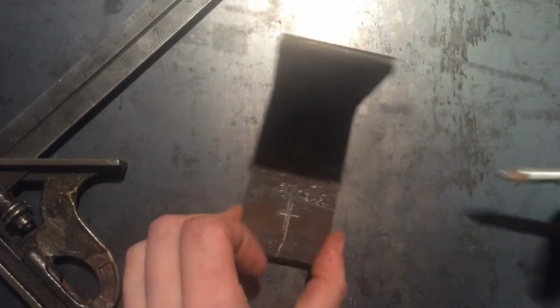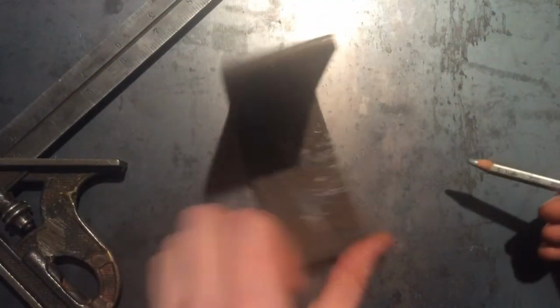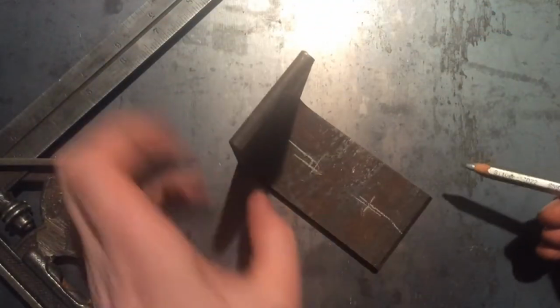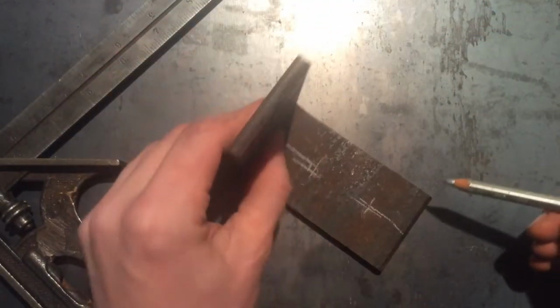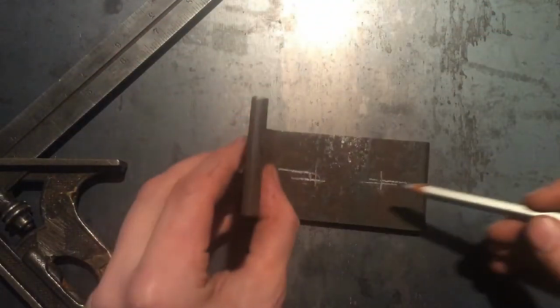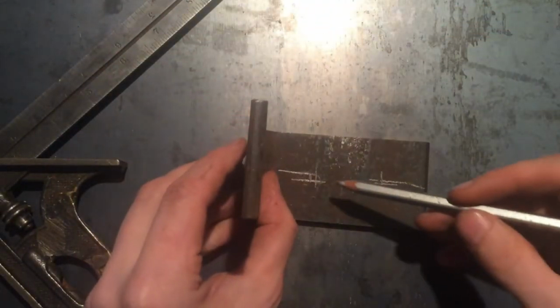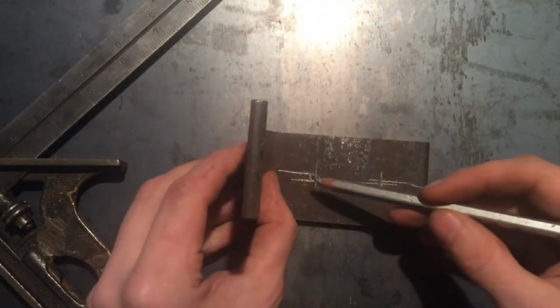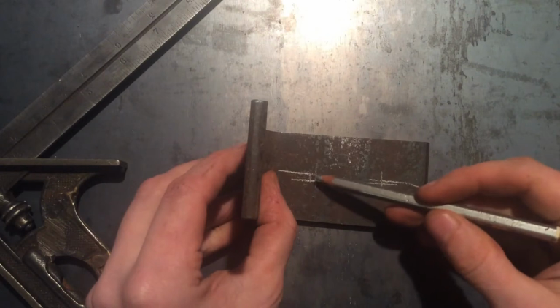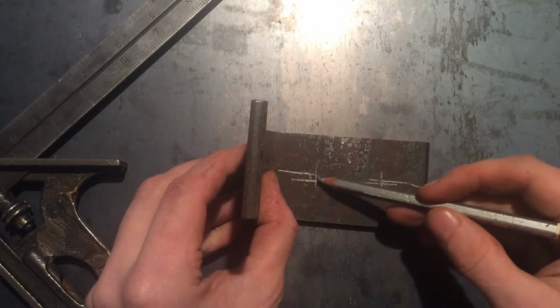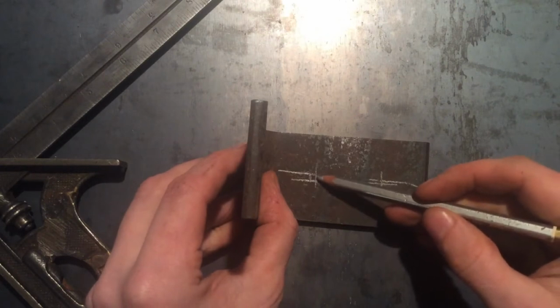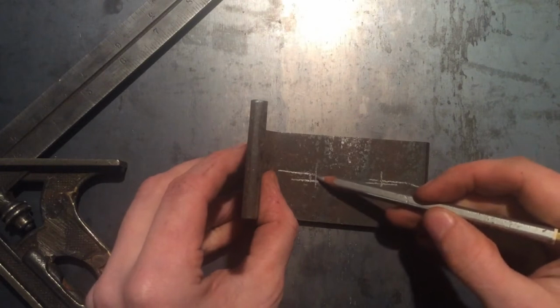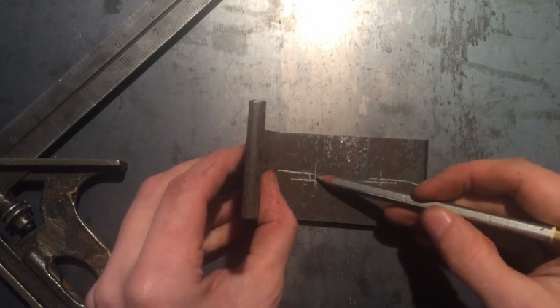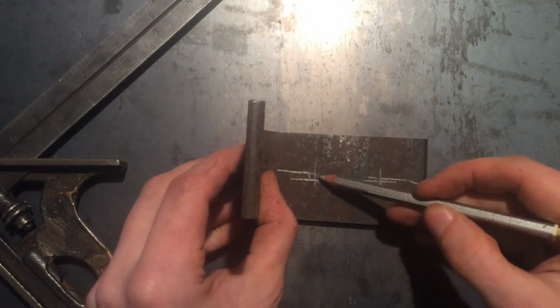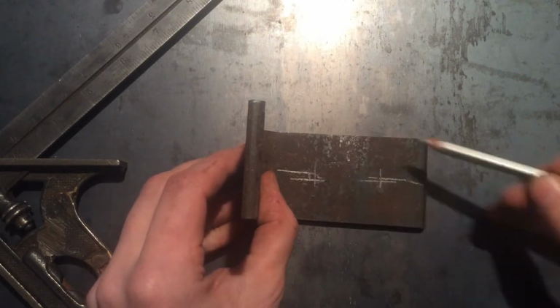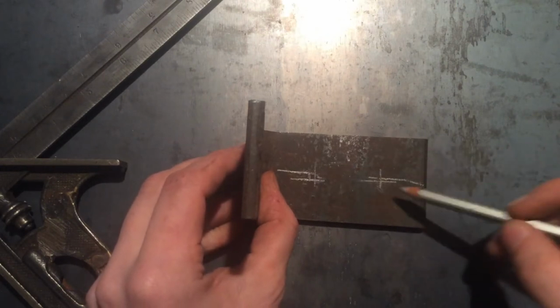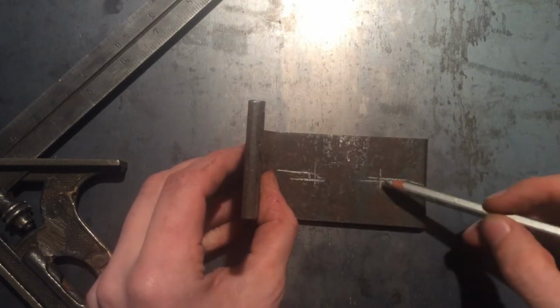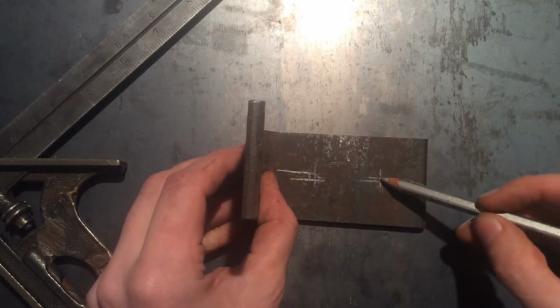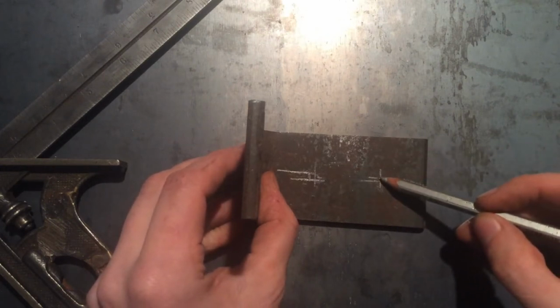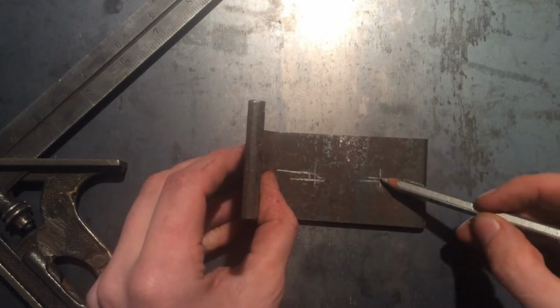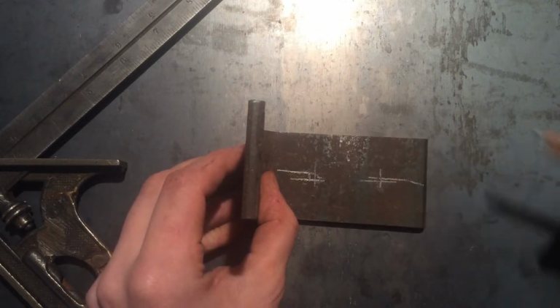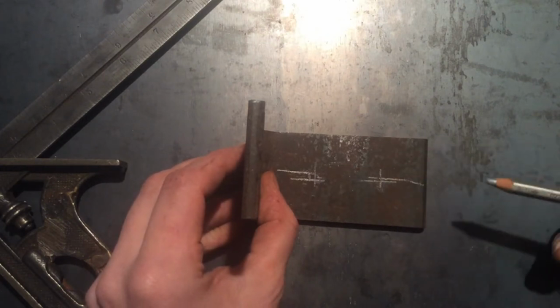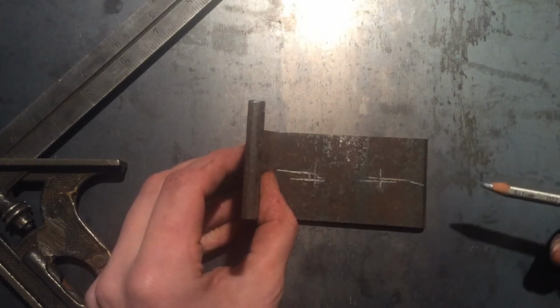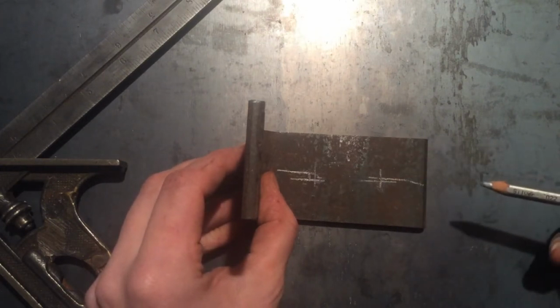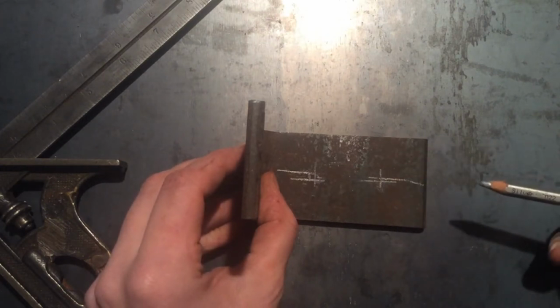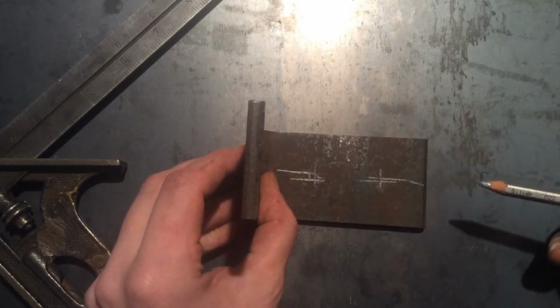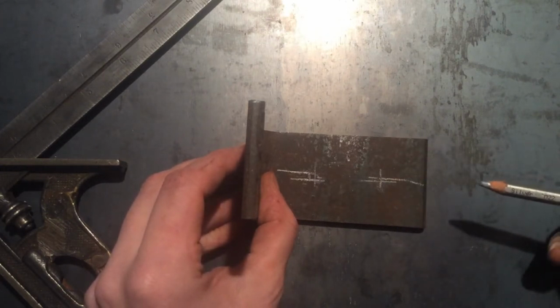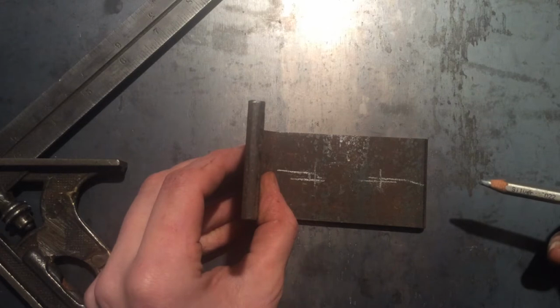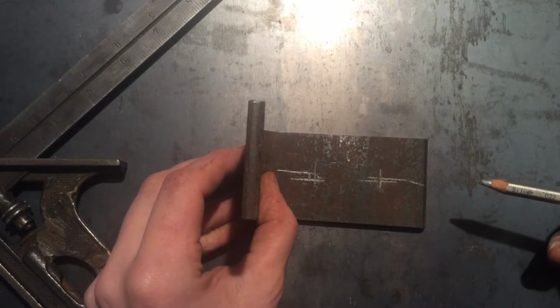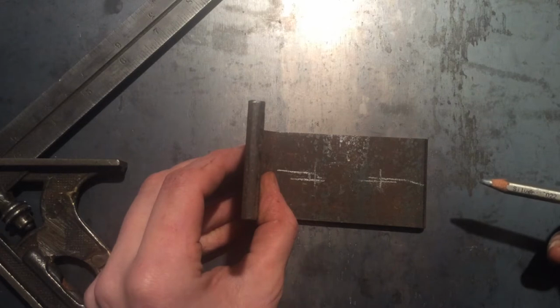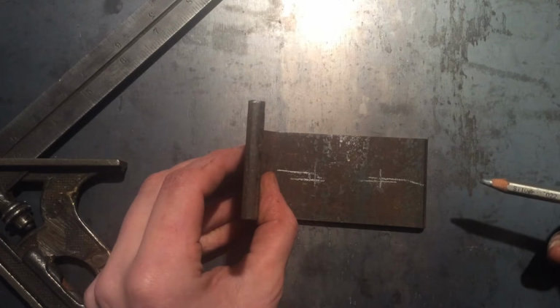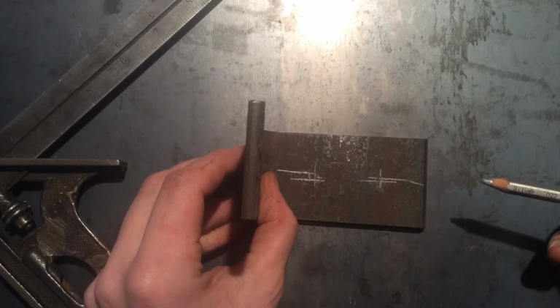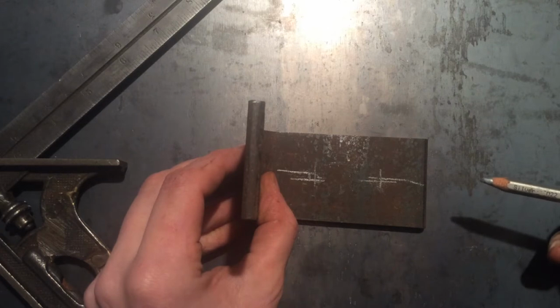So we'll come back and we'll have our center marked here and our center marked there, and we're going to continue that with the other four sides.